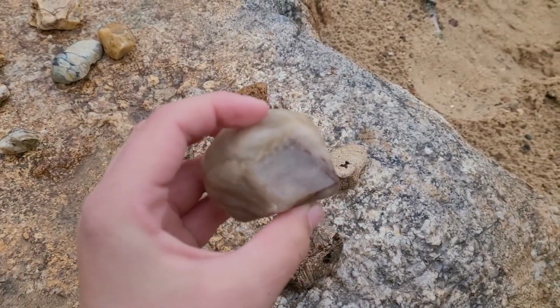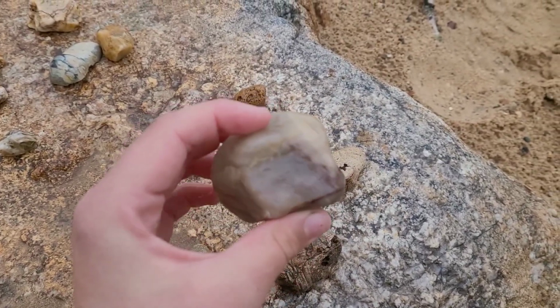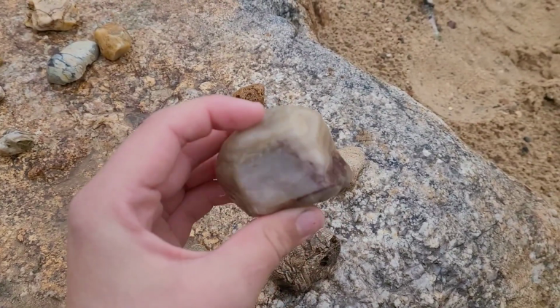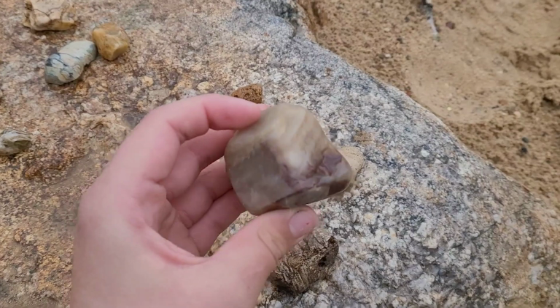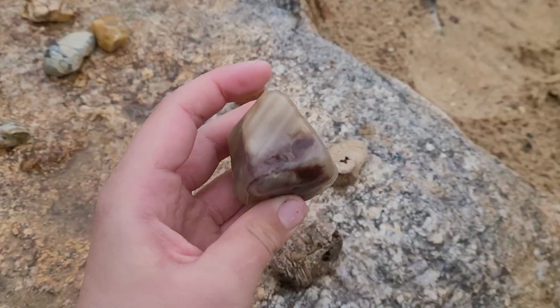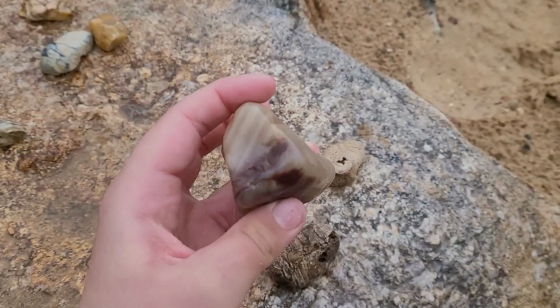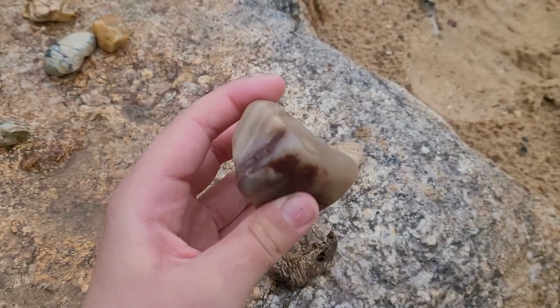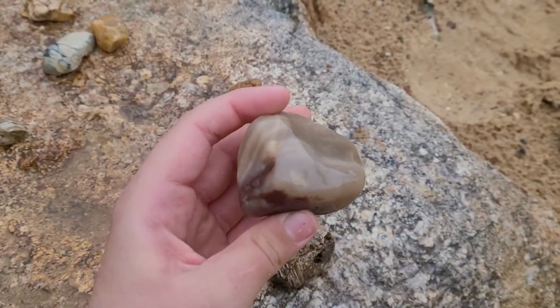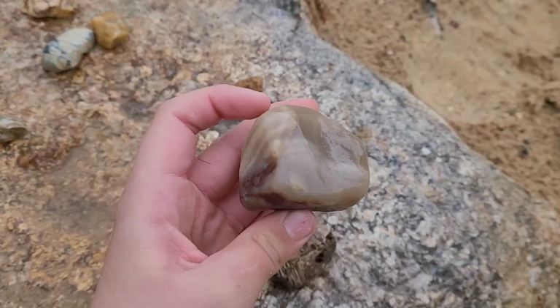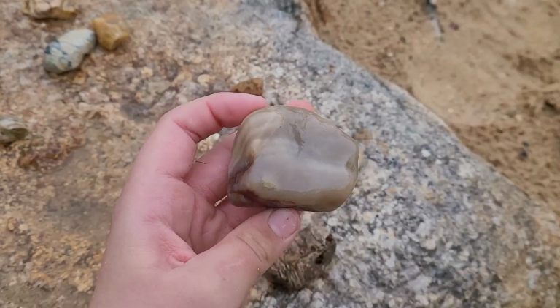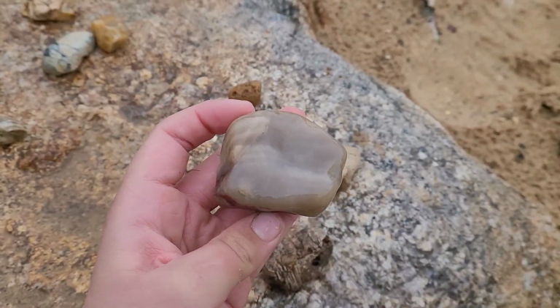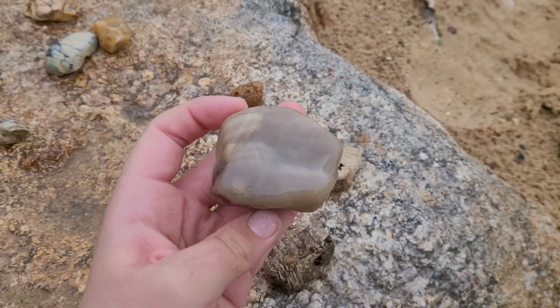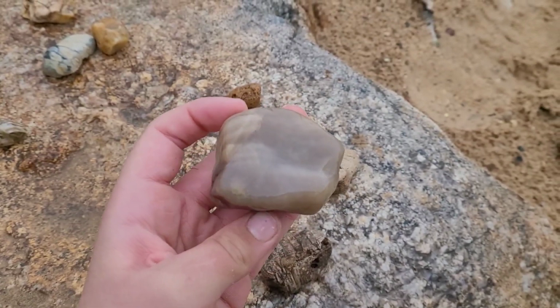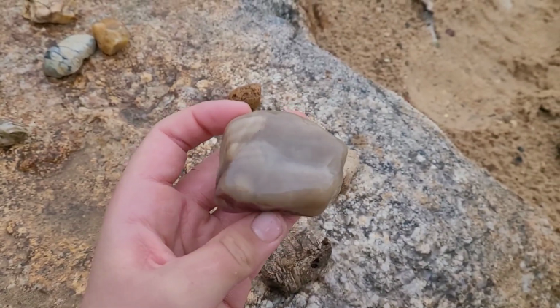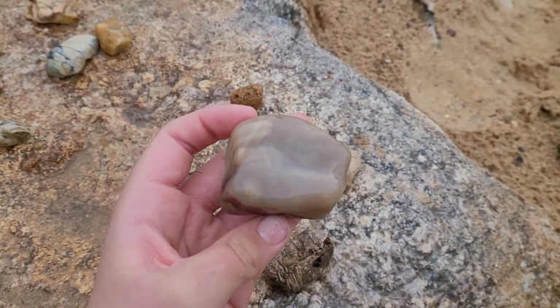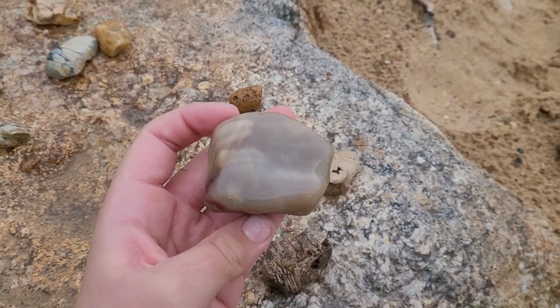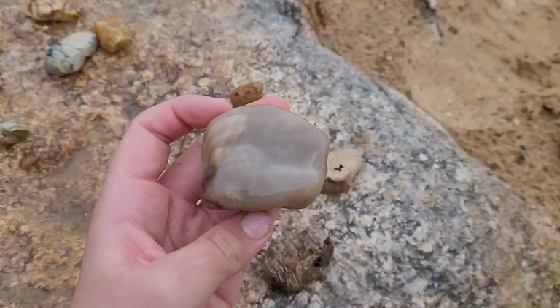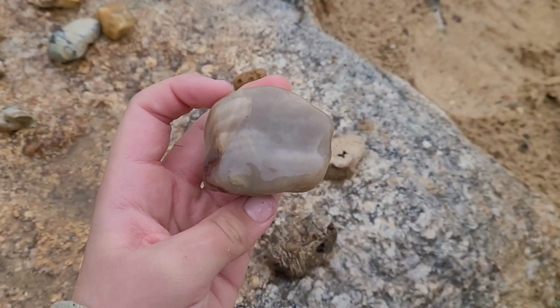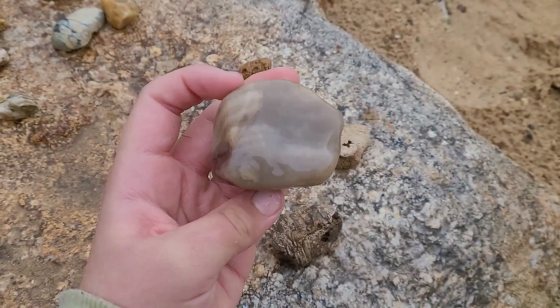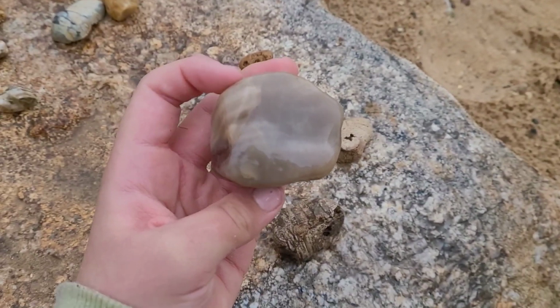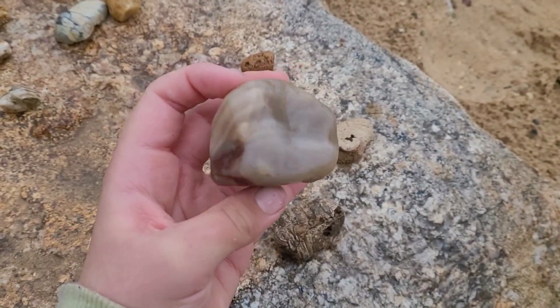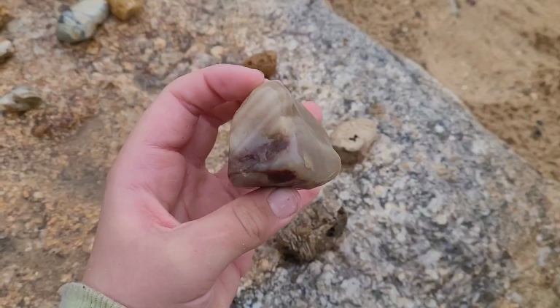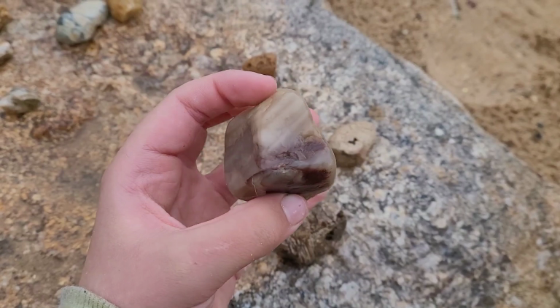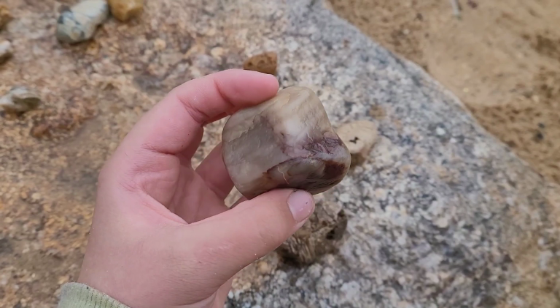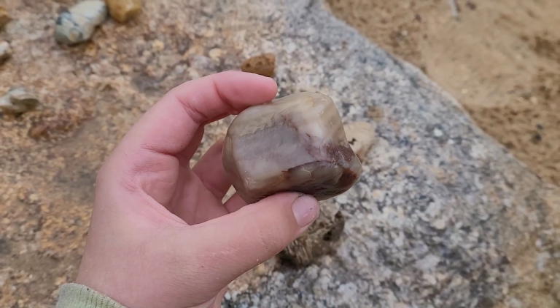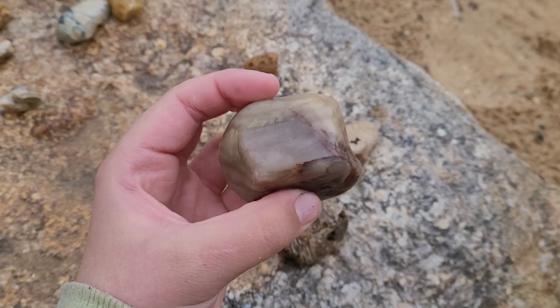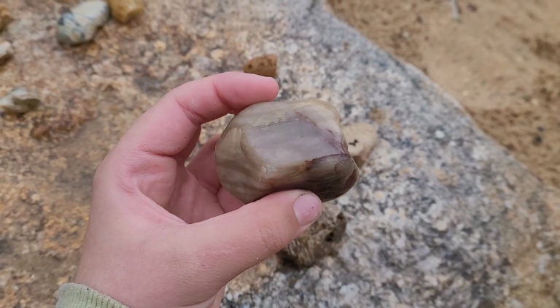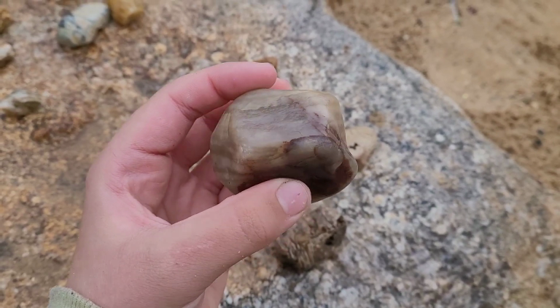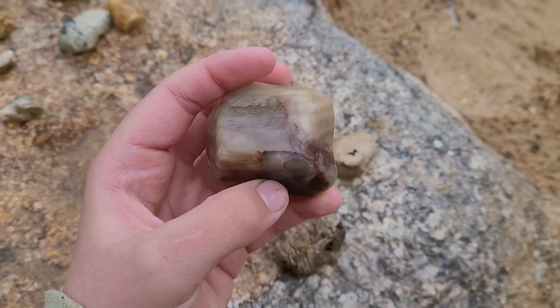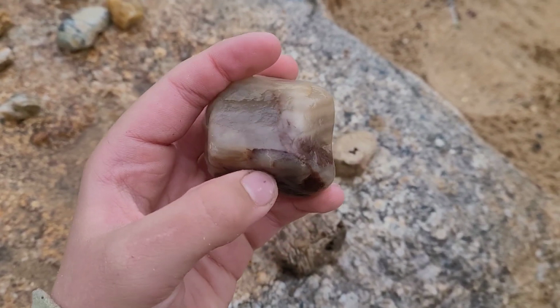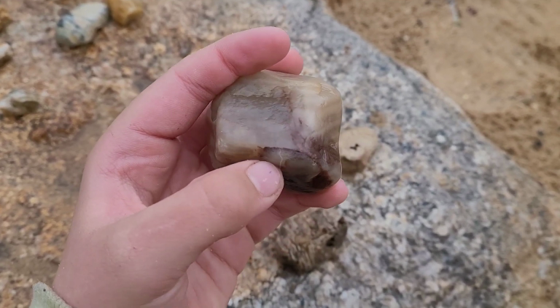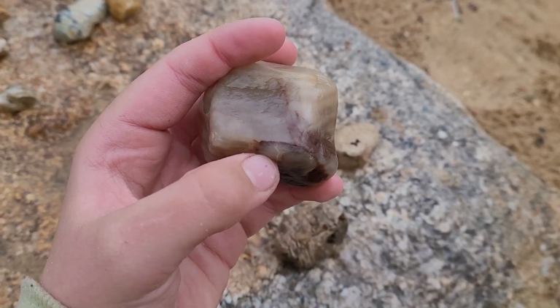Here's some quartzite. I love that color in there.